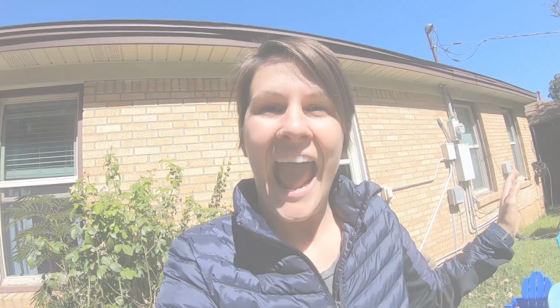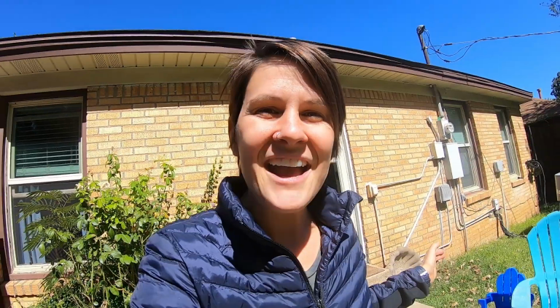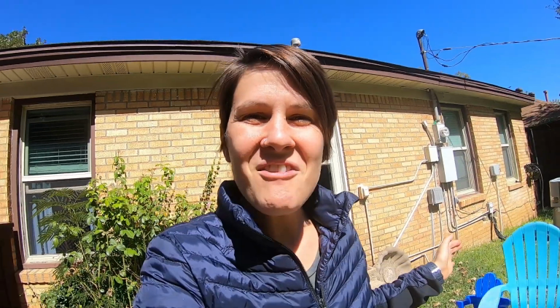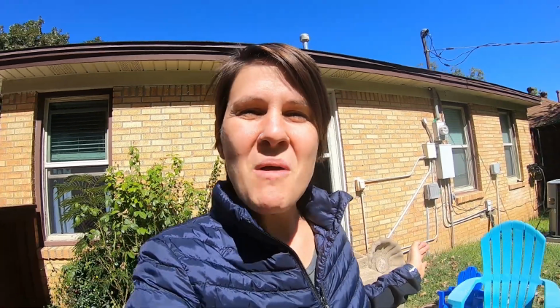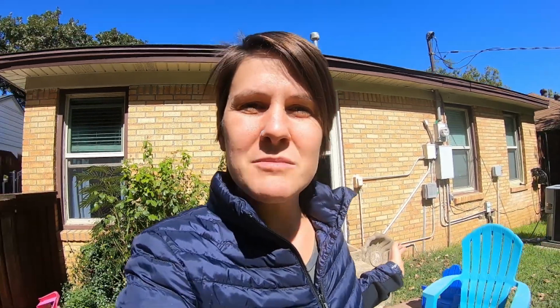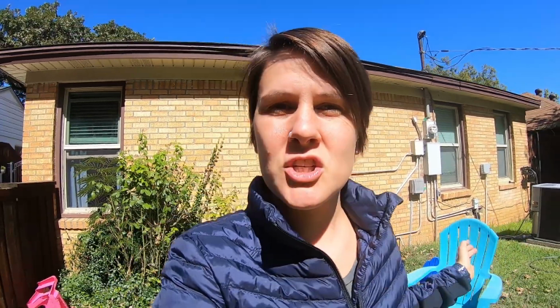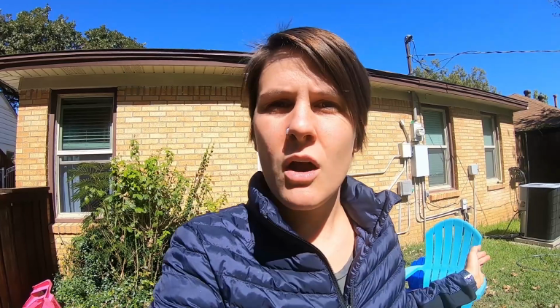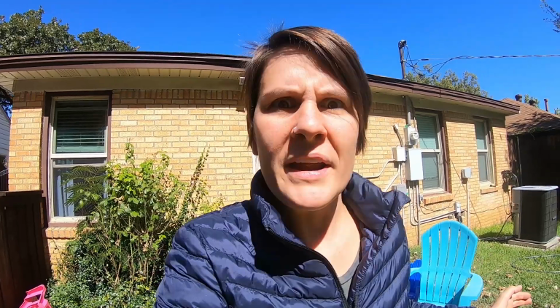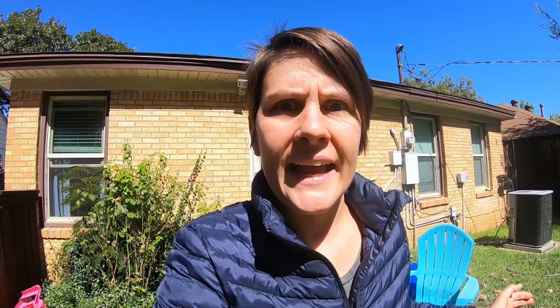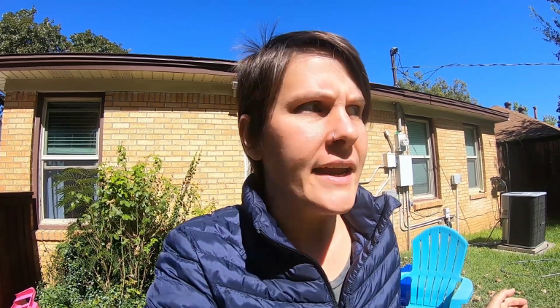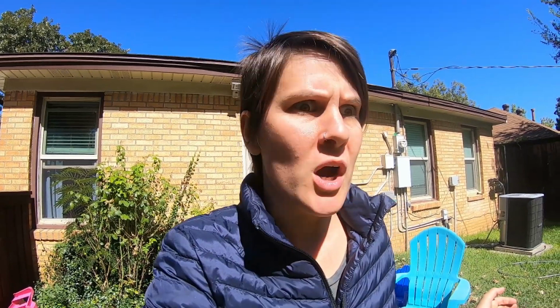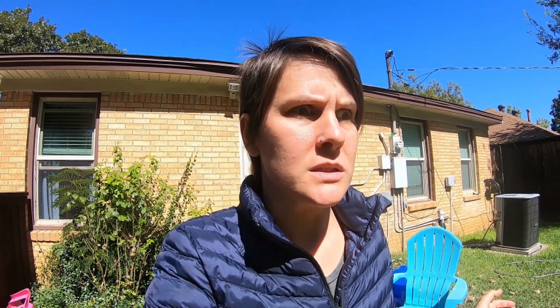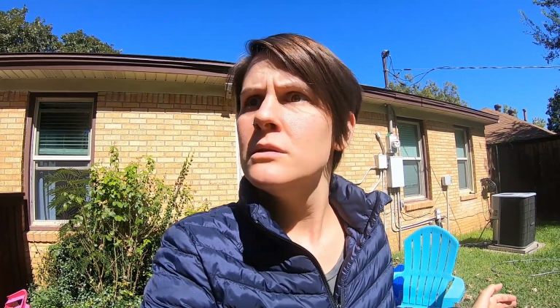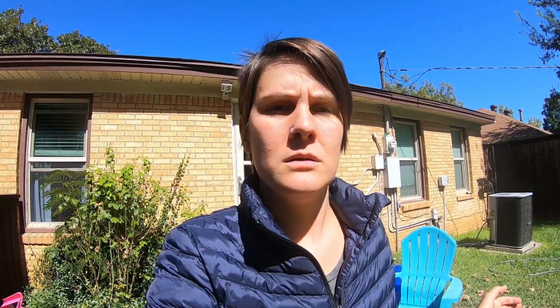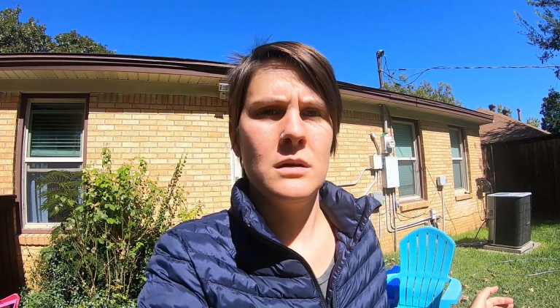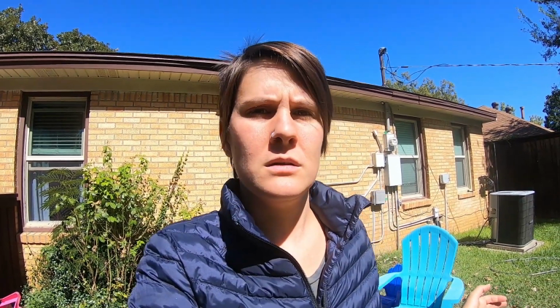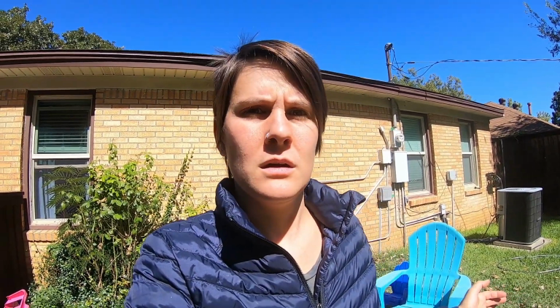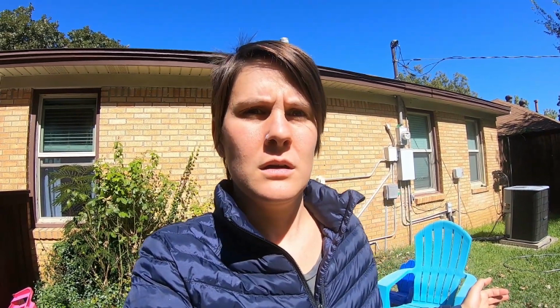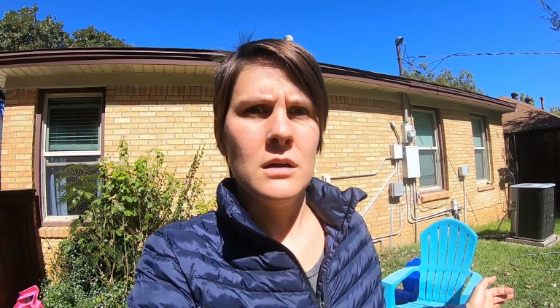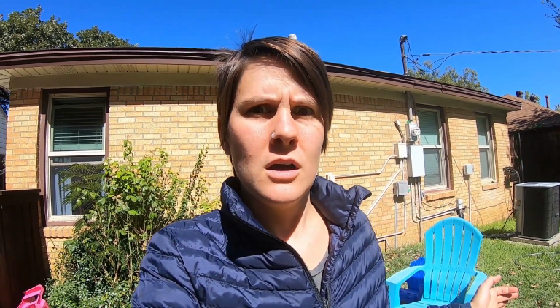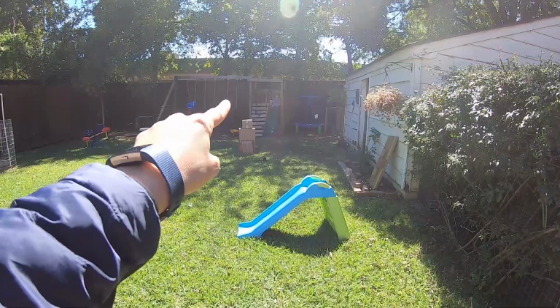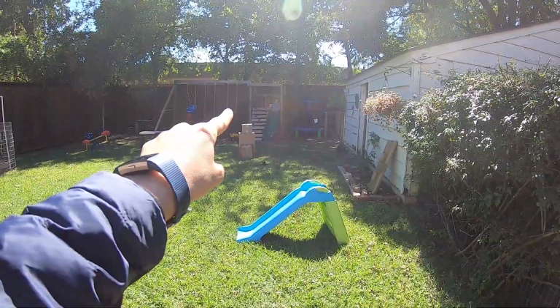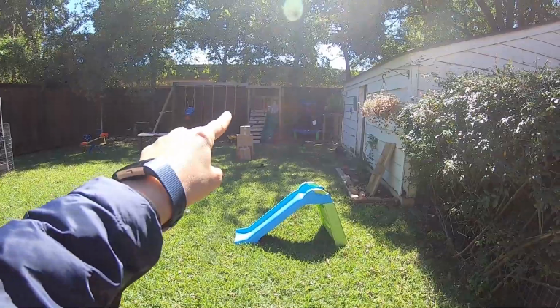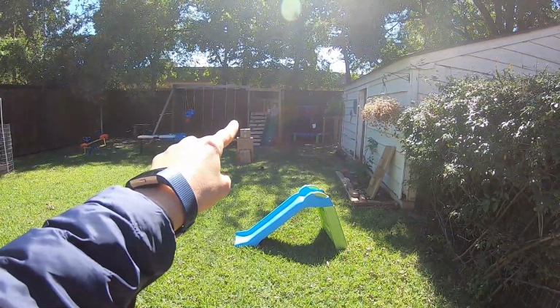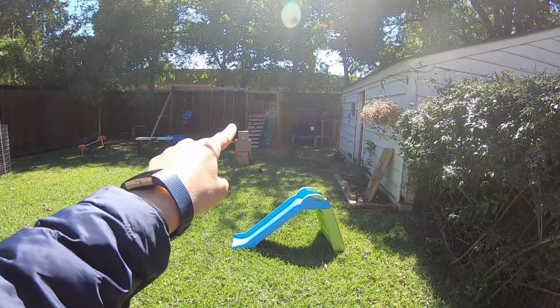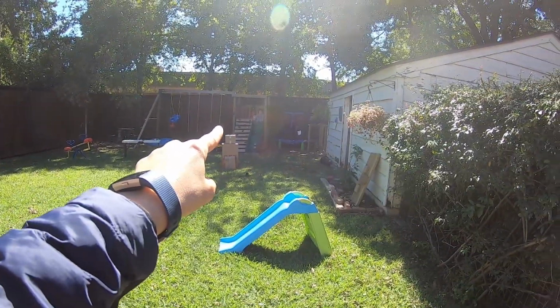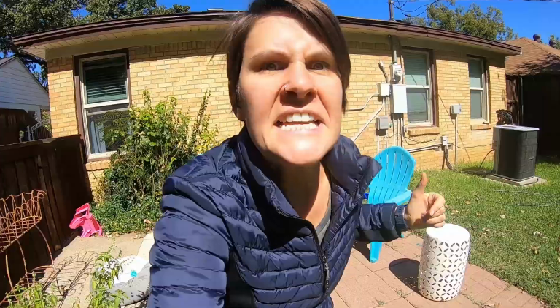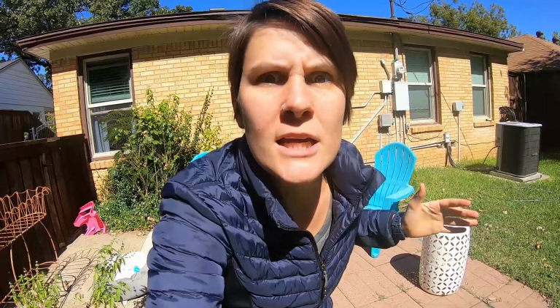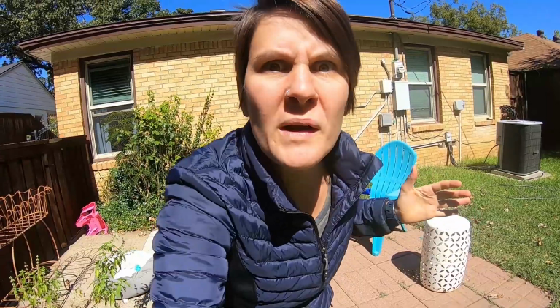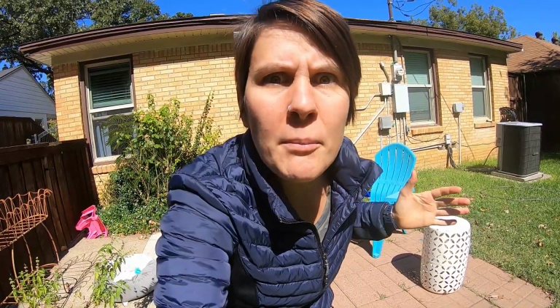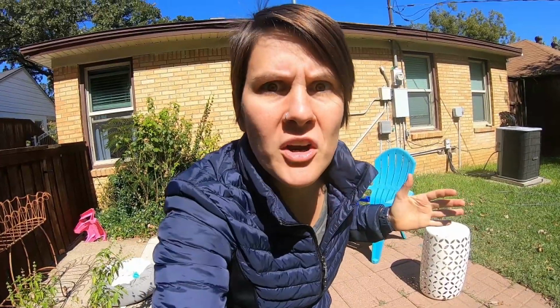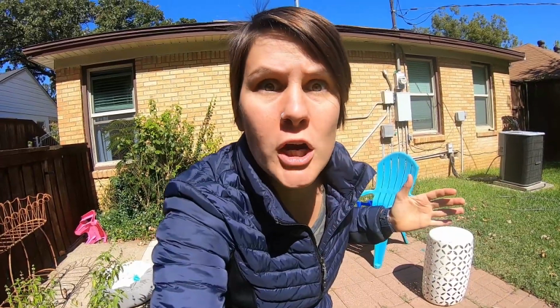Hey, everyone. Welcome to the show. Wait a second, I hear Brooks. Mom, there's a robot in this yard. He's over there. He's on our playground. He says there's a real robot in our yard.